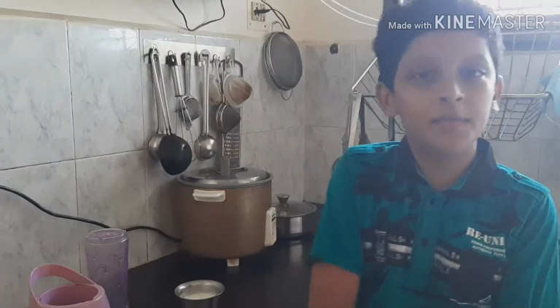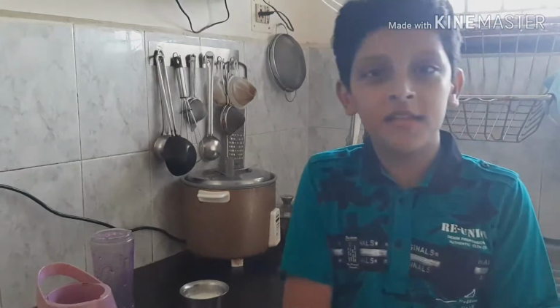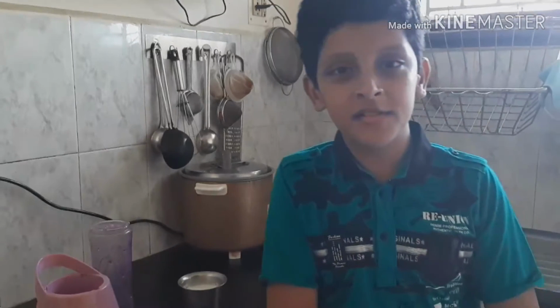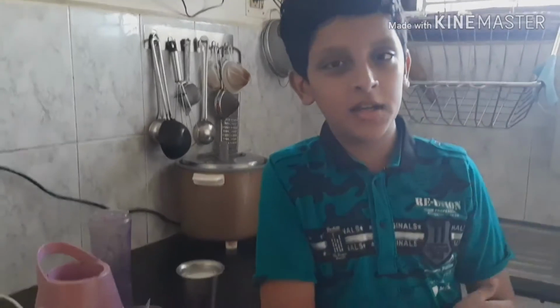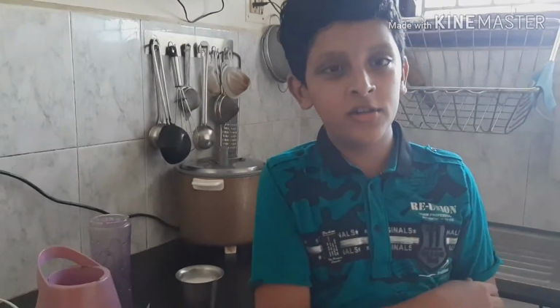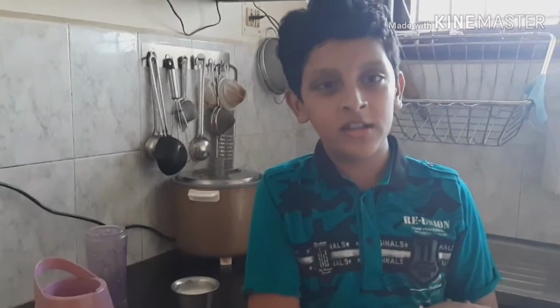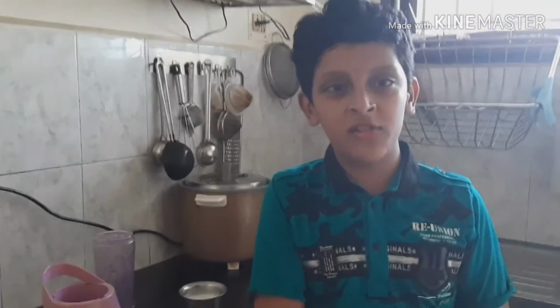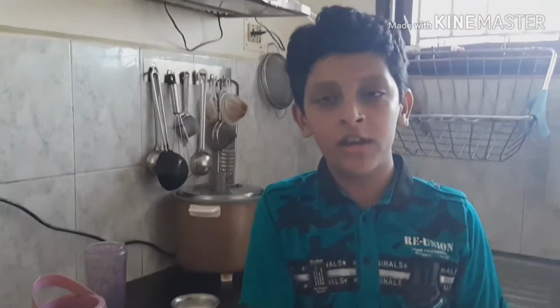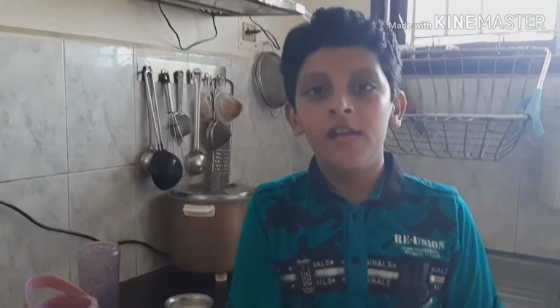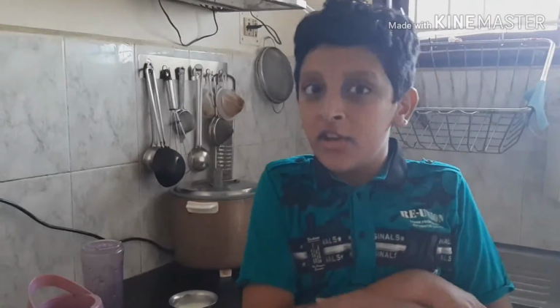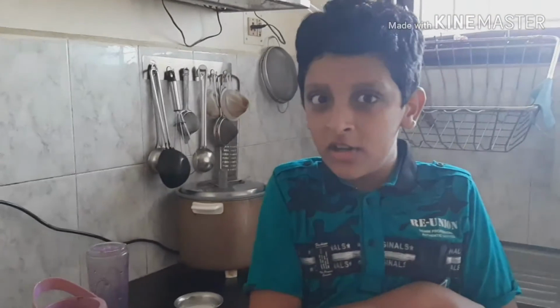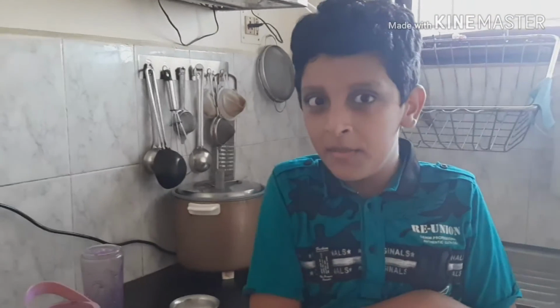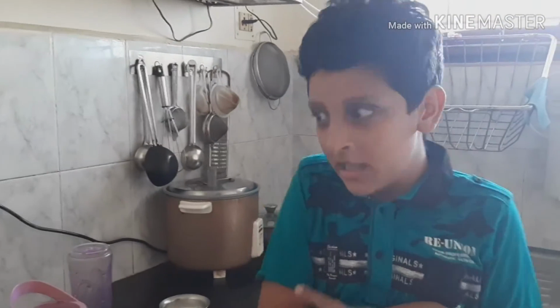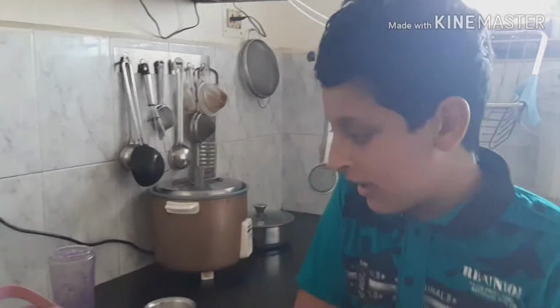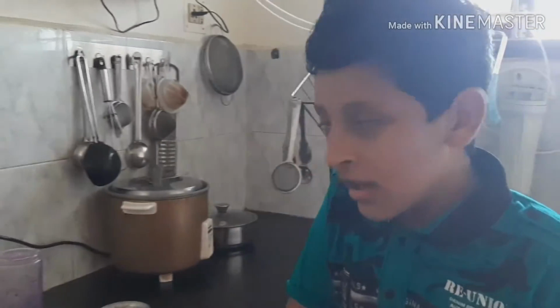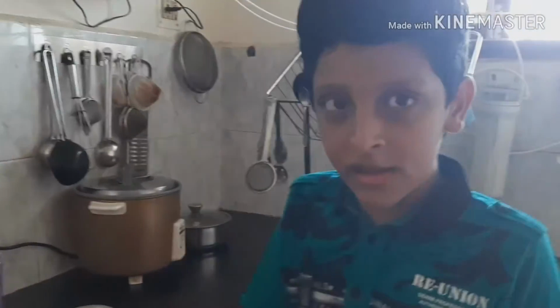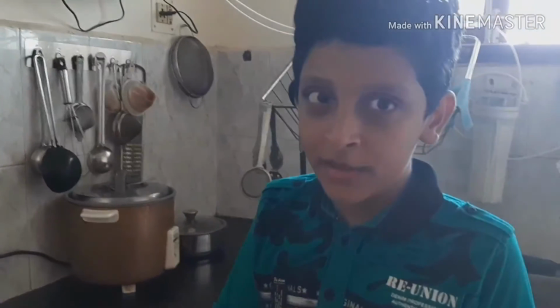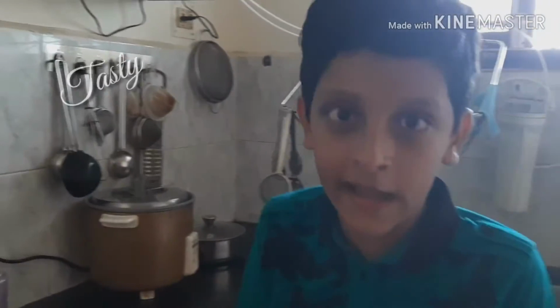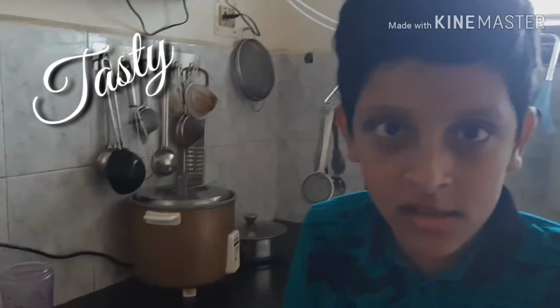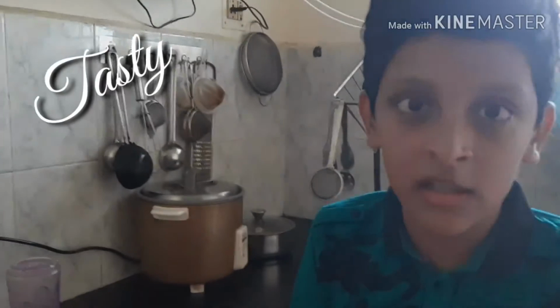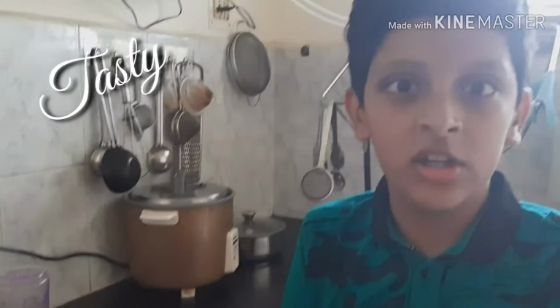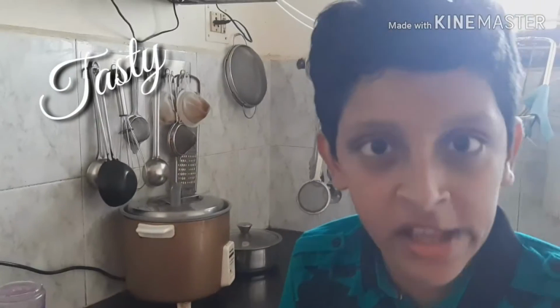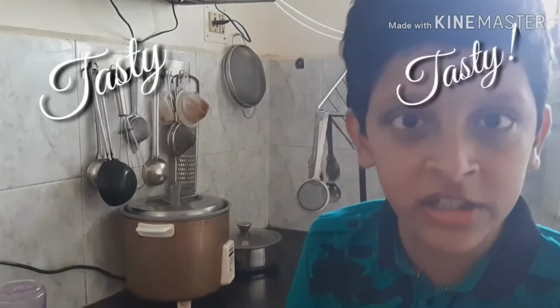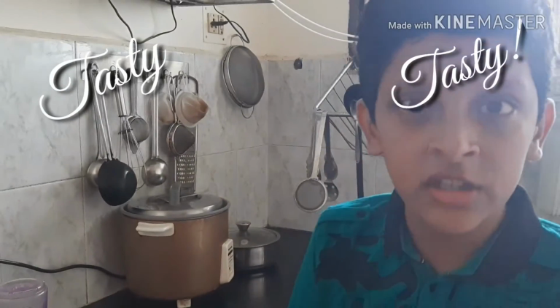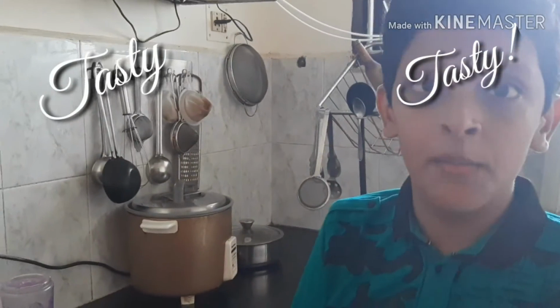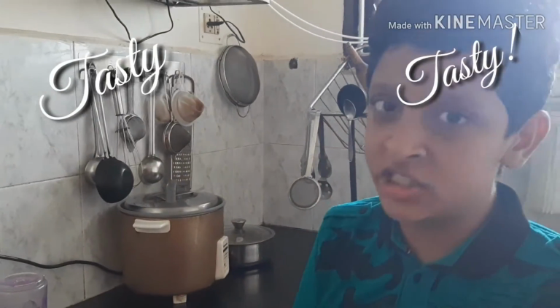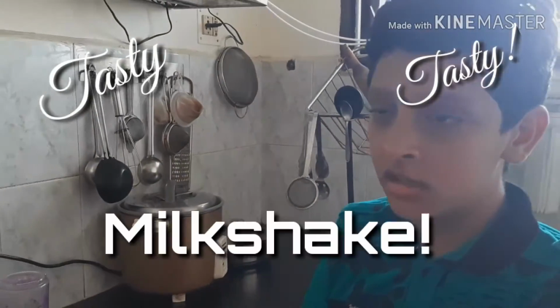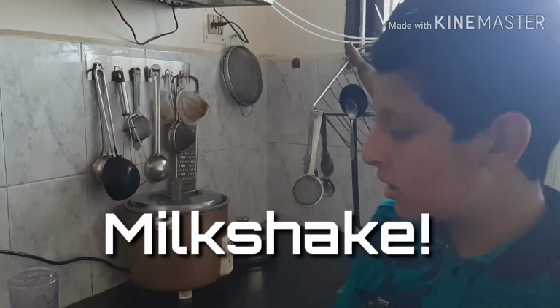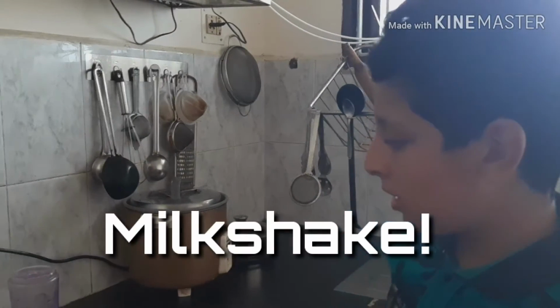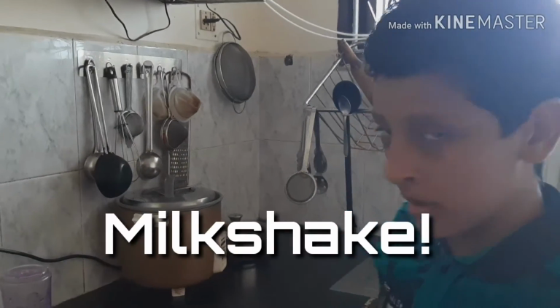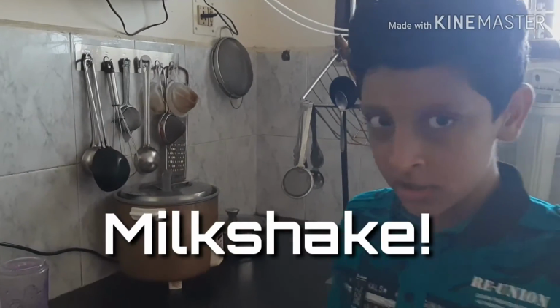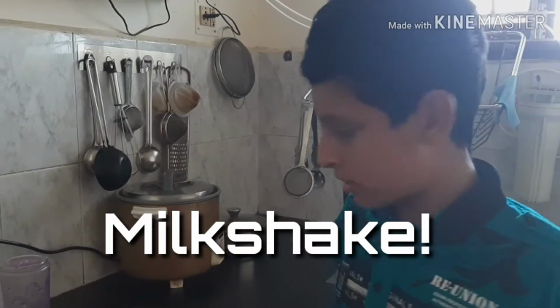Hello guys, welcome back to DS and today we are going to be making some tasty, tasty milkshakes. Mean milkshake.